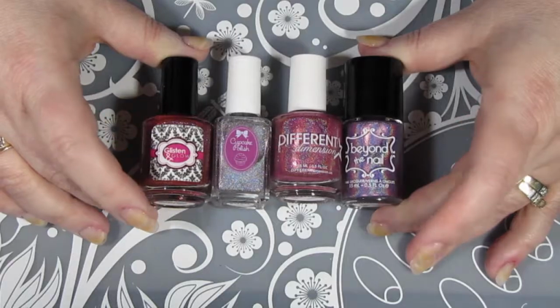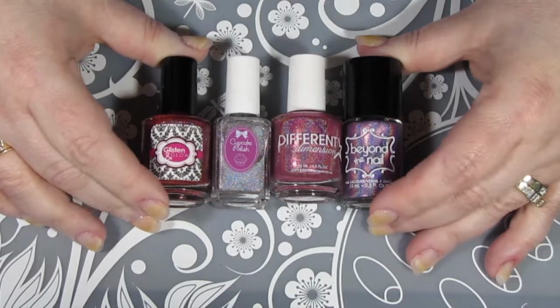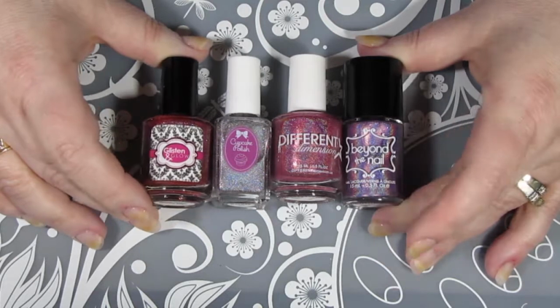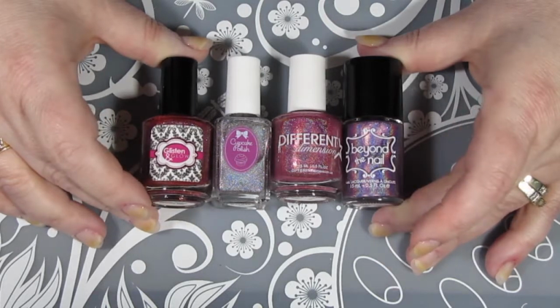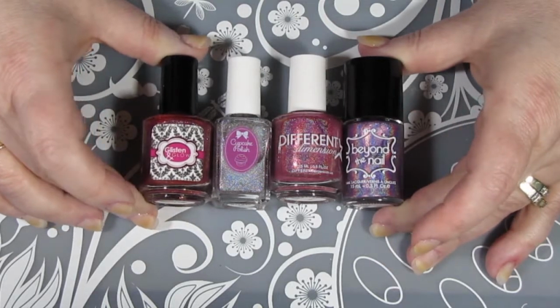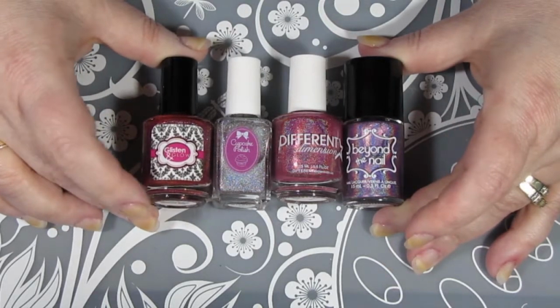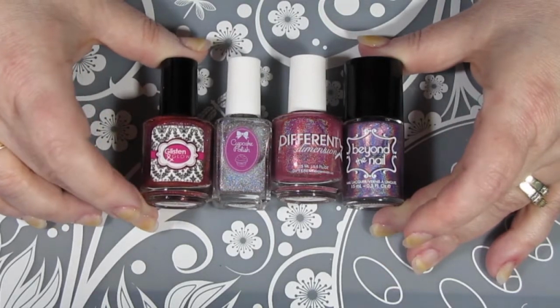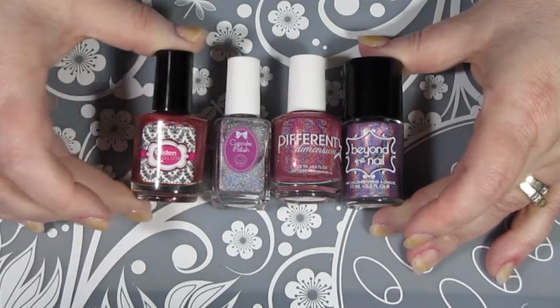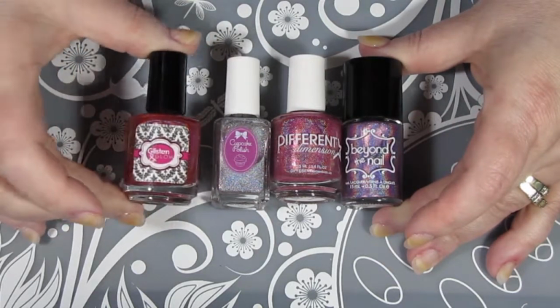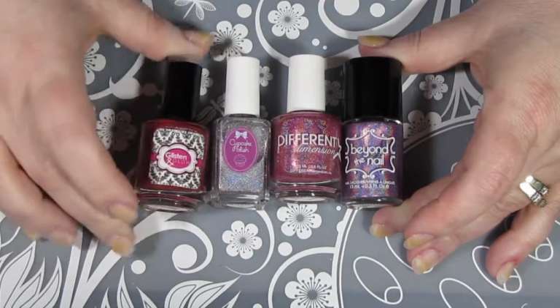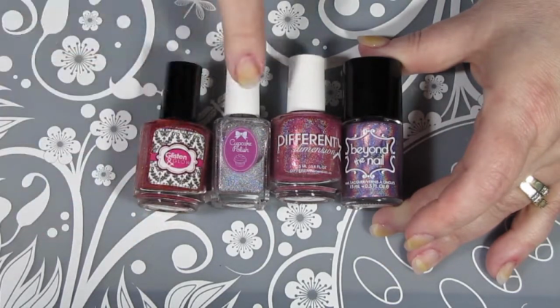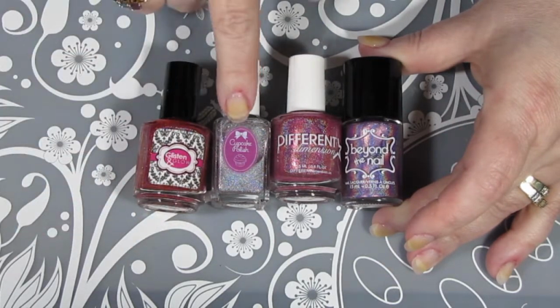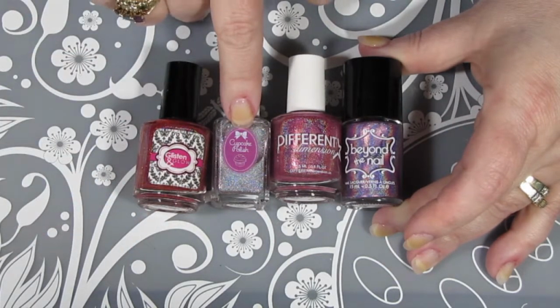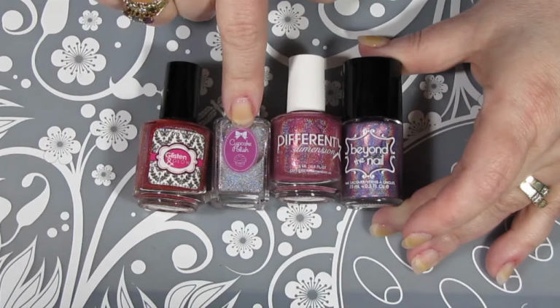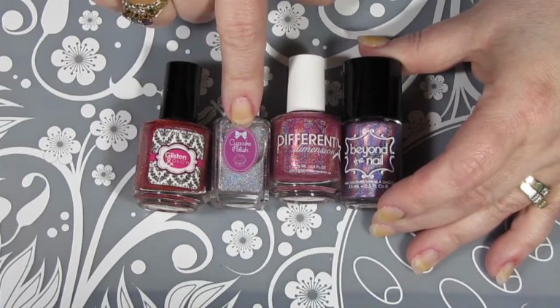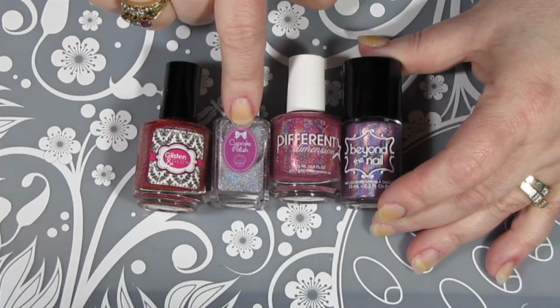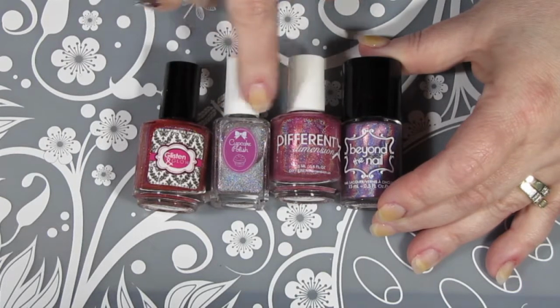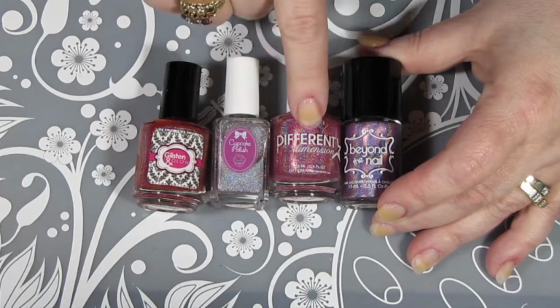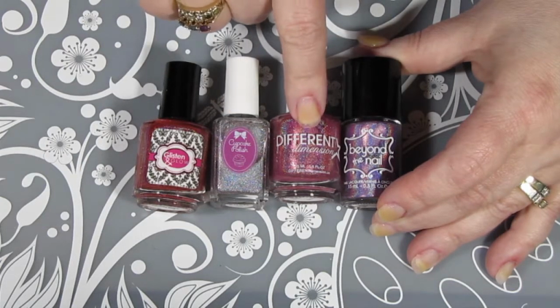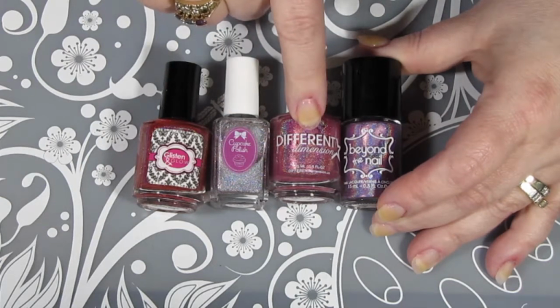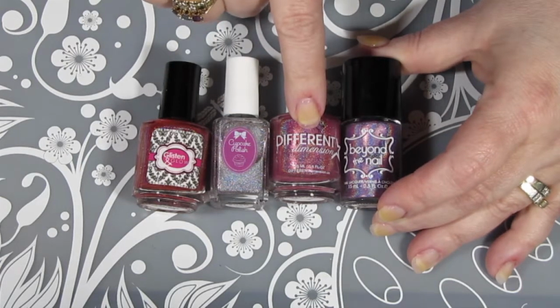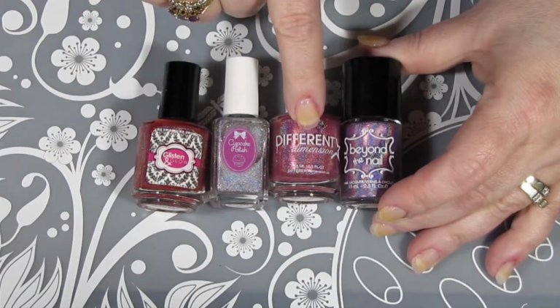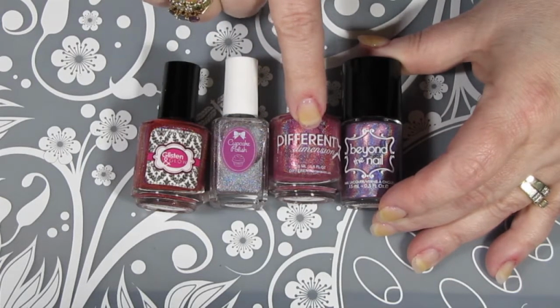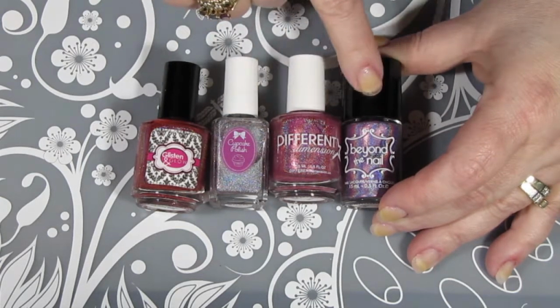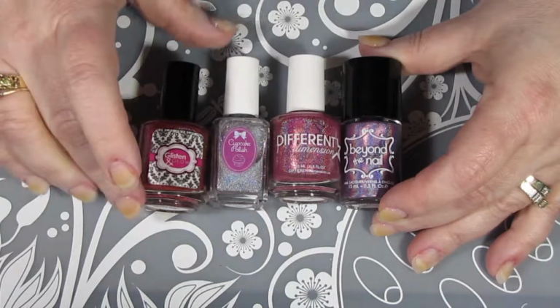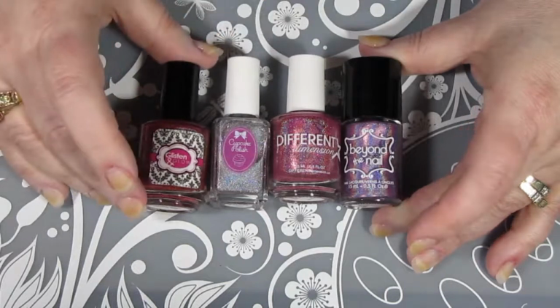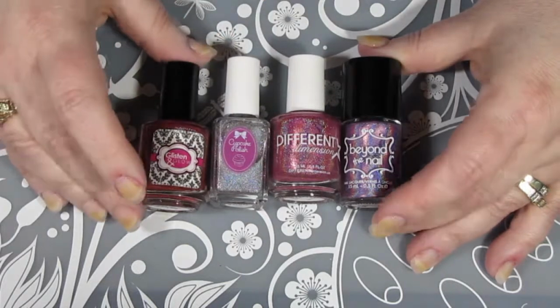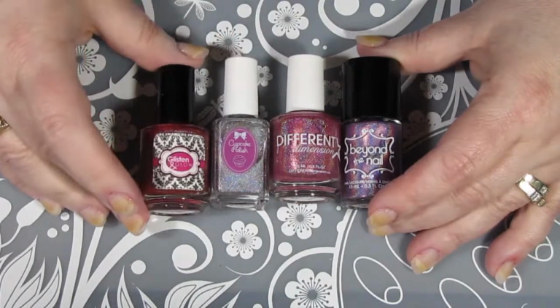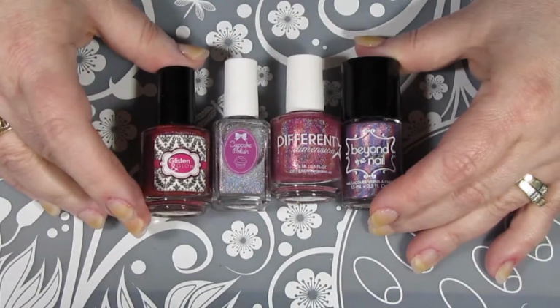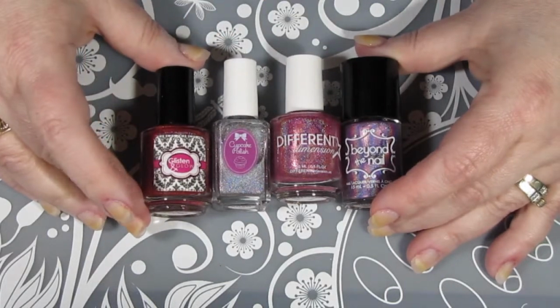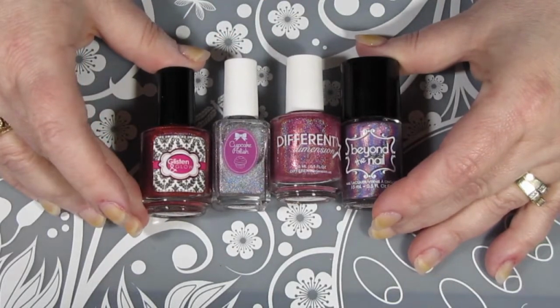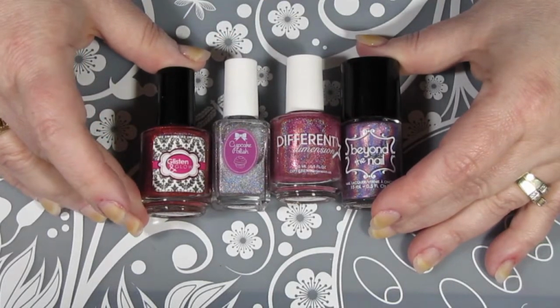The polishes that I'm using today will be Smooches from Glistening Glow, XOXO from Cupcake Polish, Forever from Different Dimensions, and Wink from Beyond the Nail. Beyond the Nail is their guest polish creator this month.